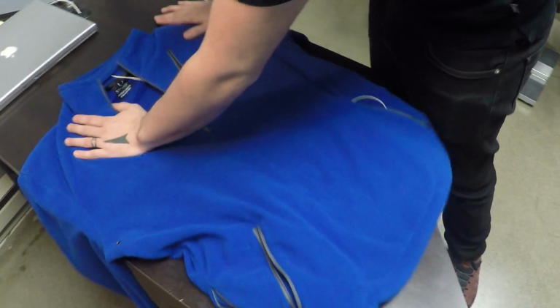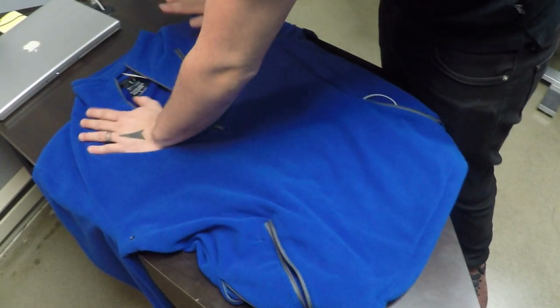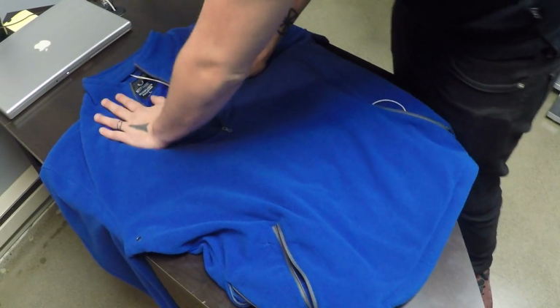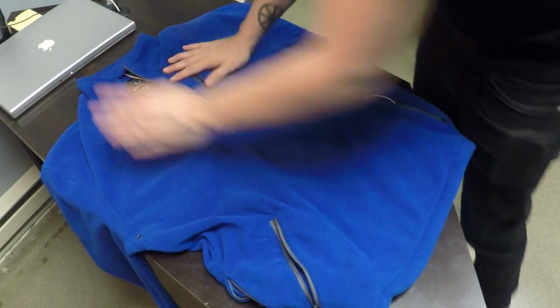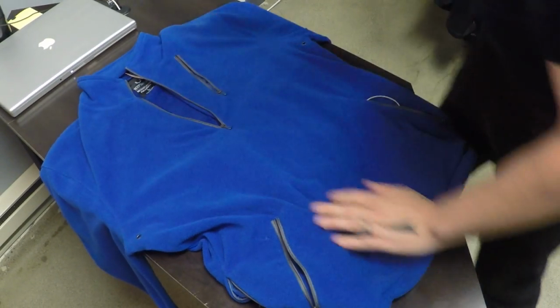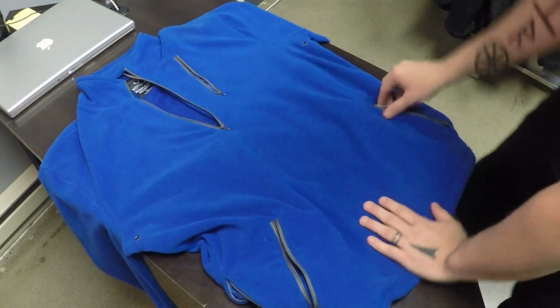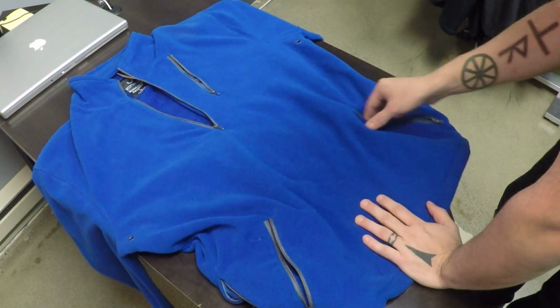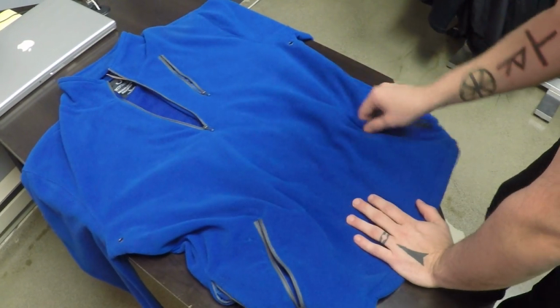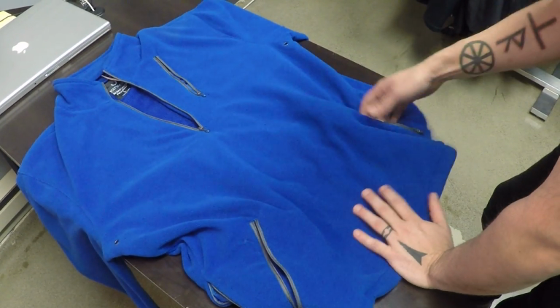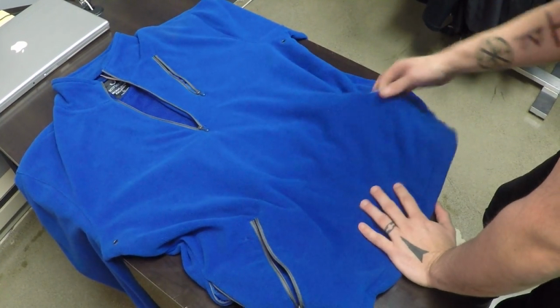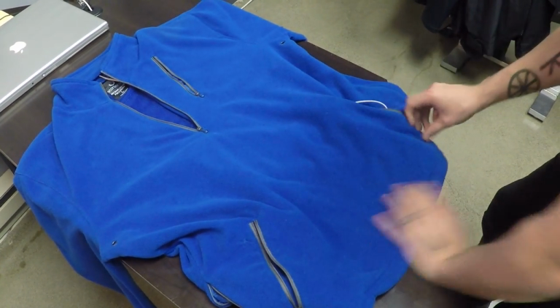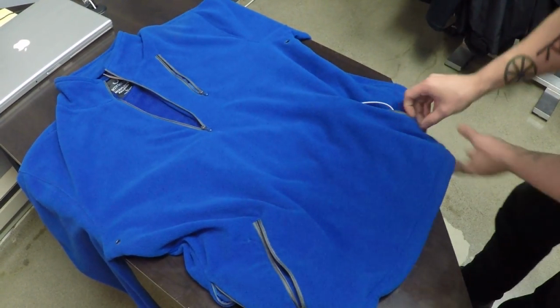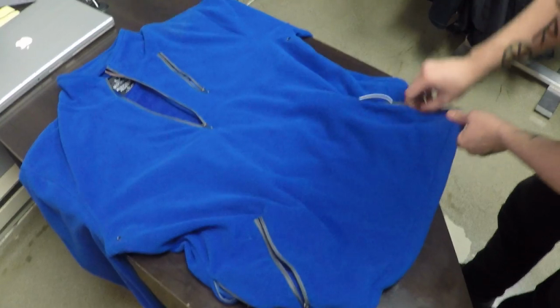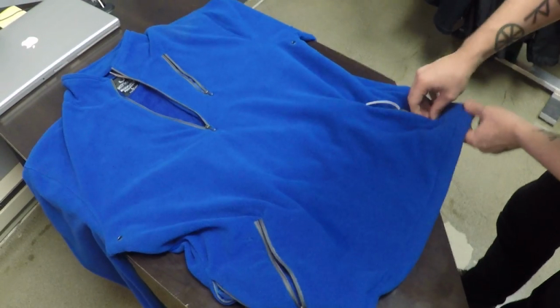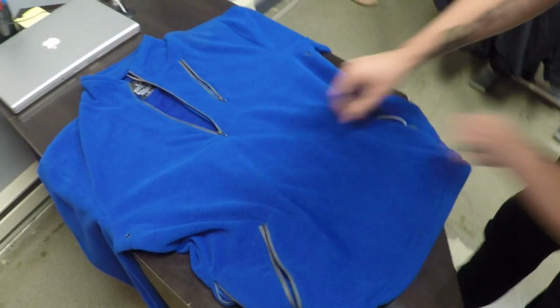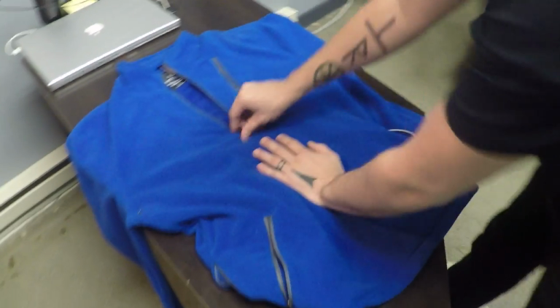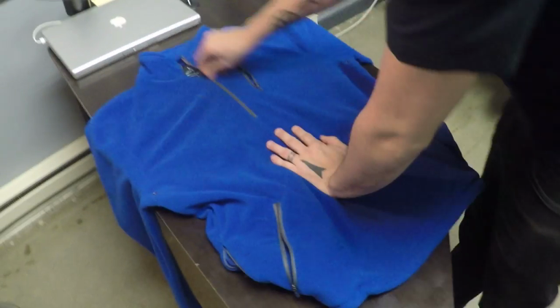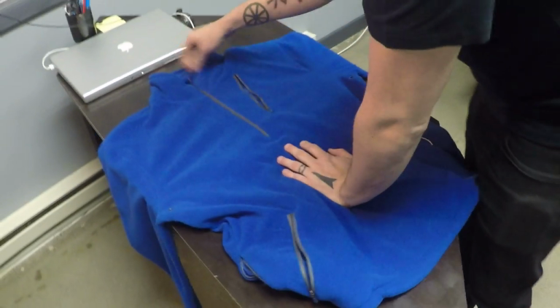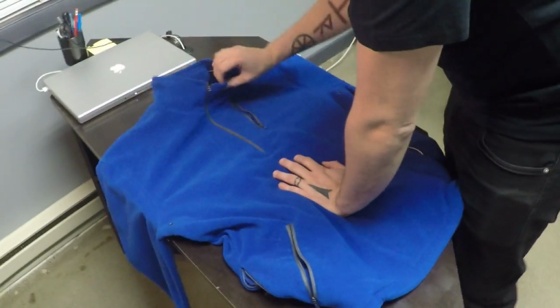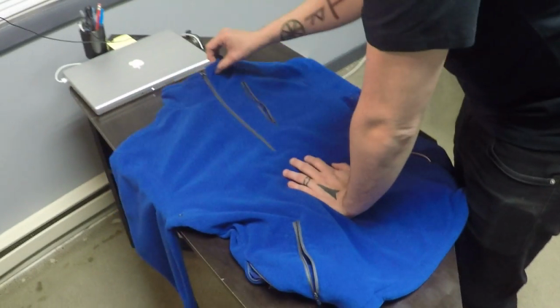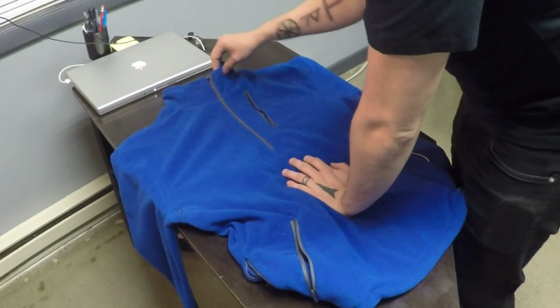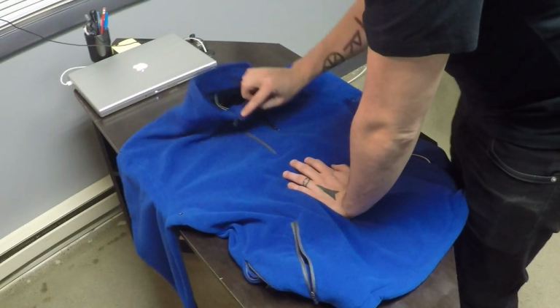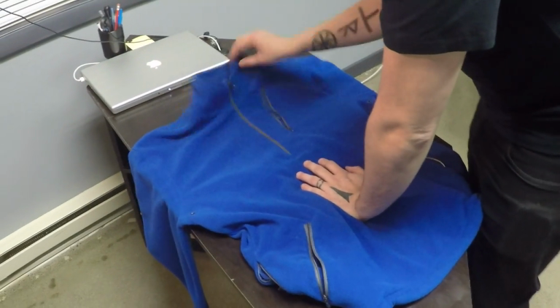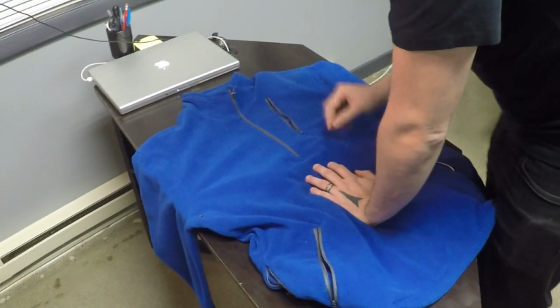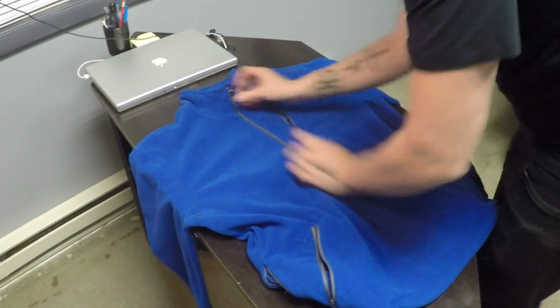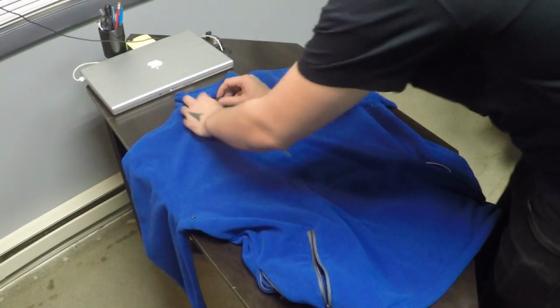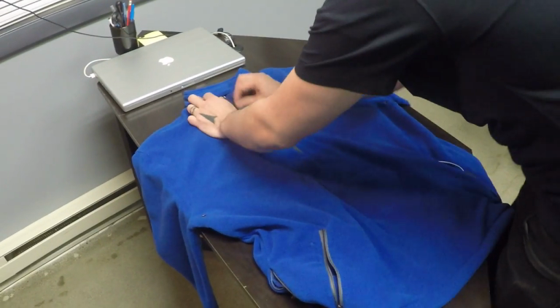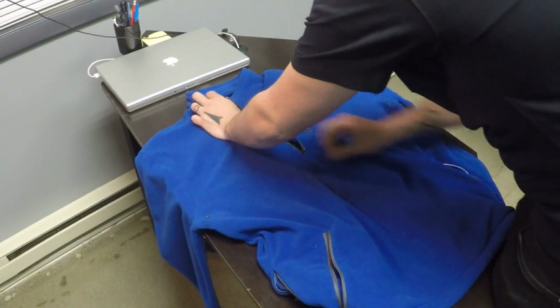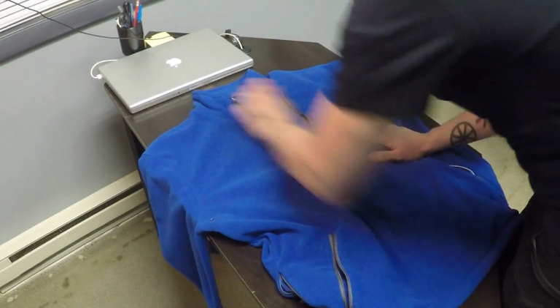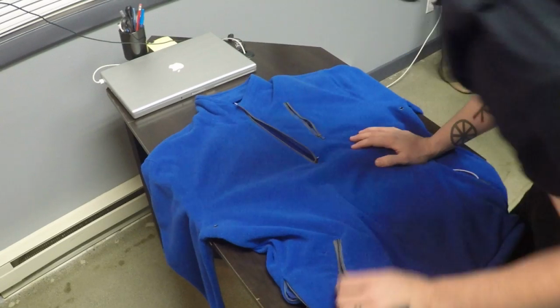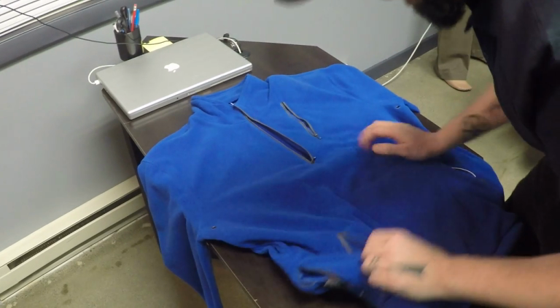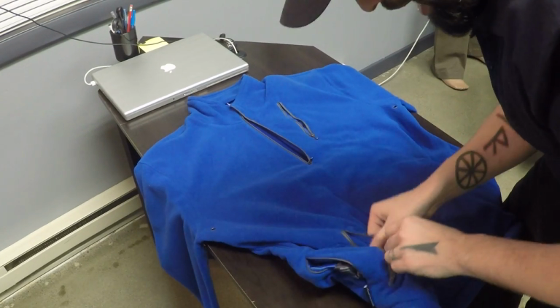No wires are really visible from the outside. You can put this up, zip it up — it'll hold your headphones and no one will know that you have it wired. Kind of nice, keeps them out of the way.